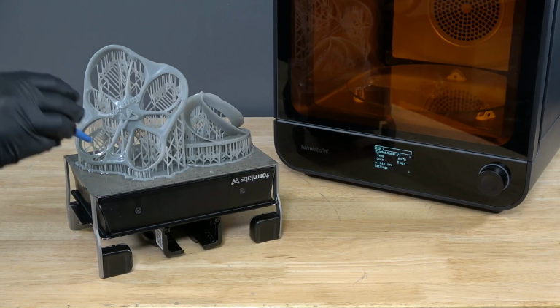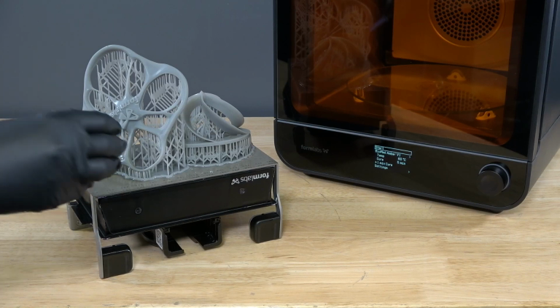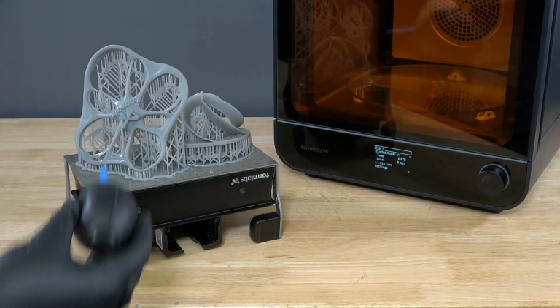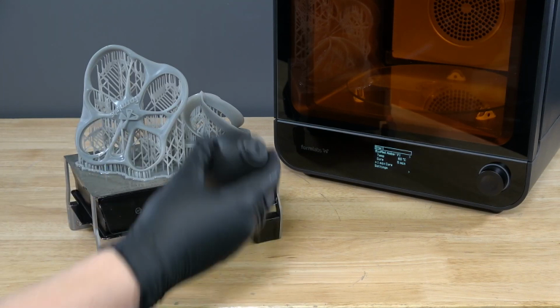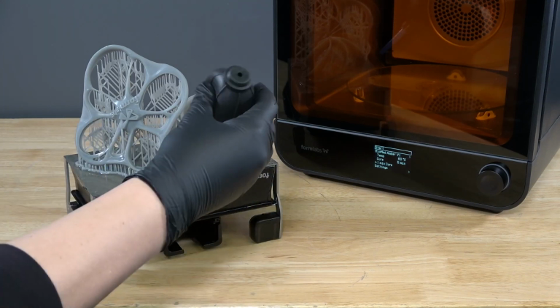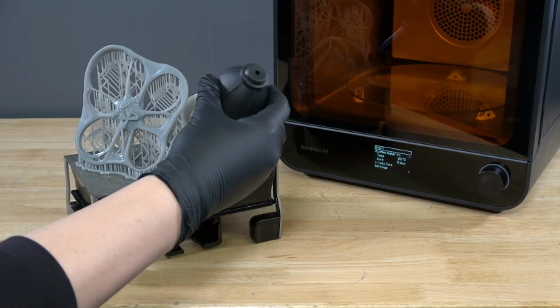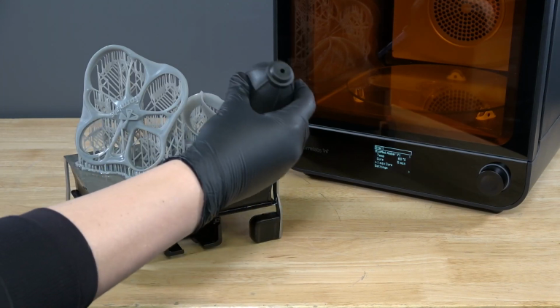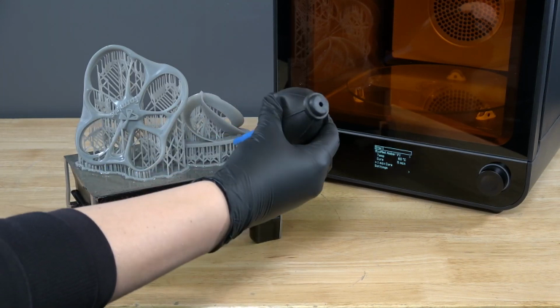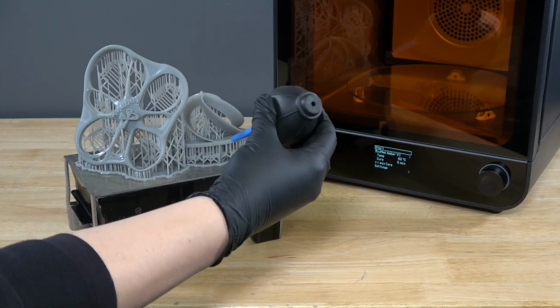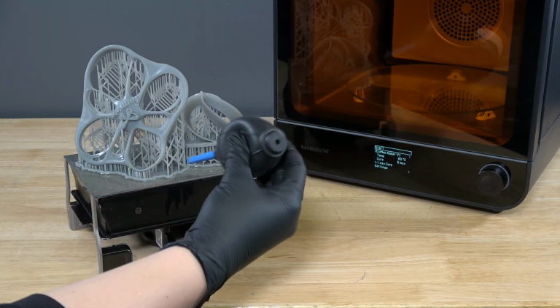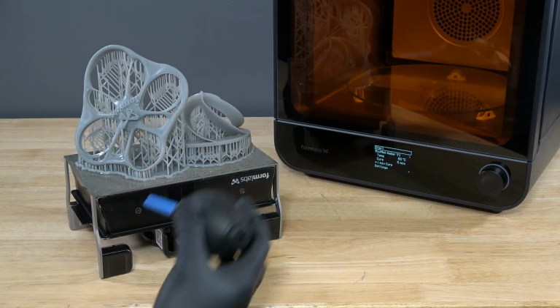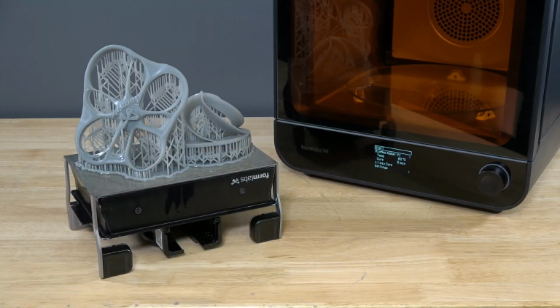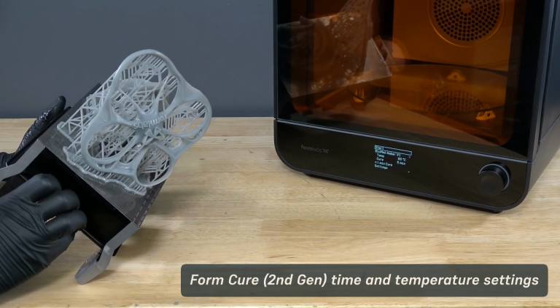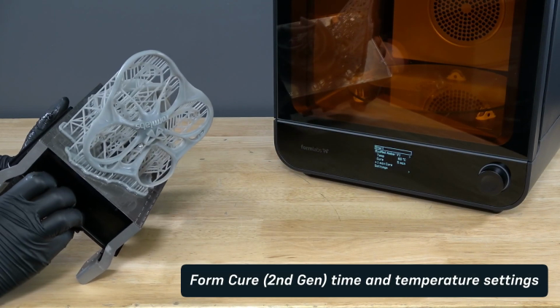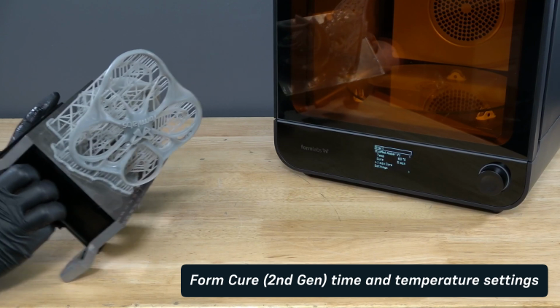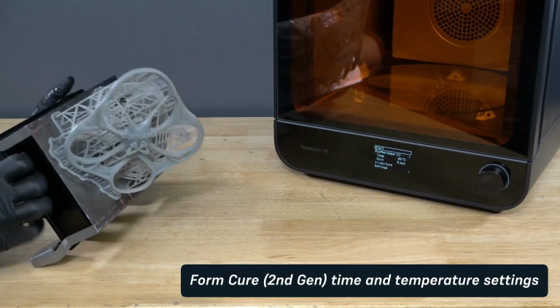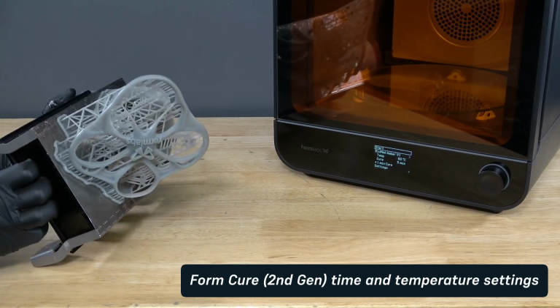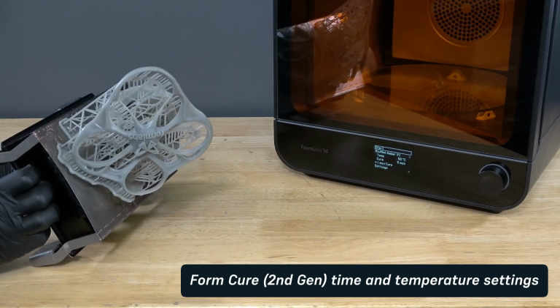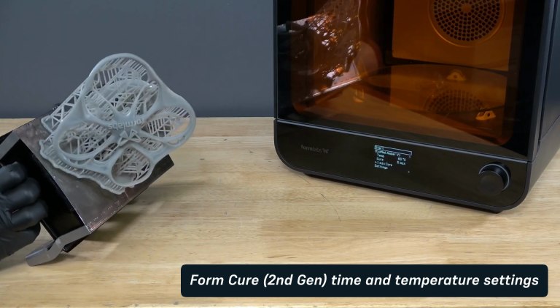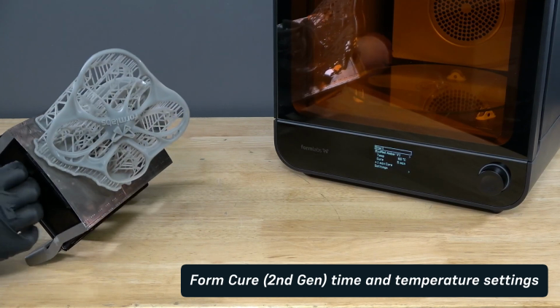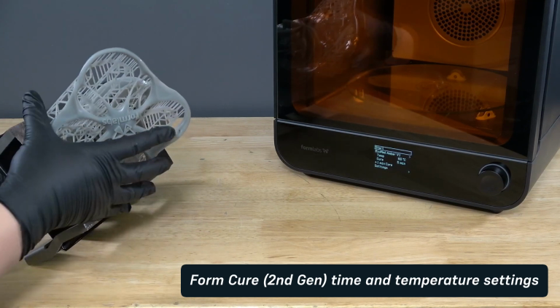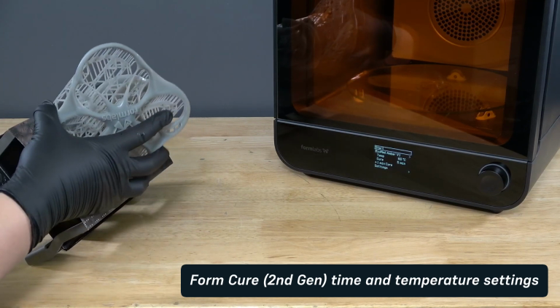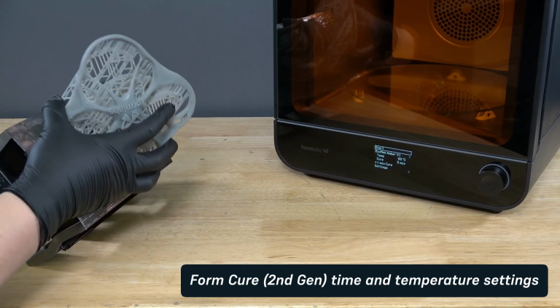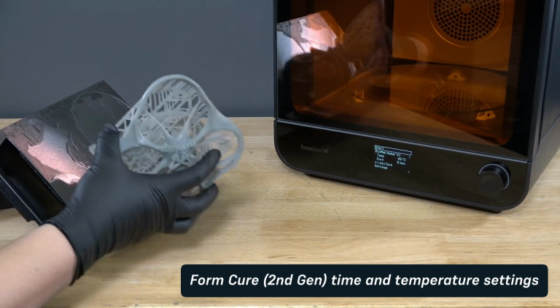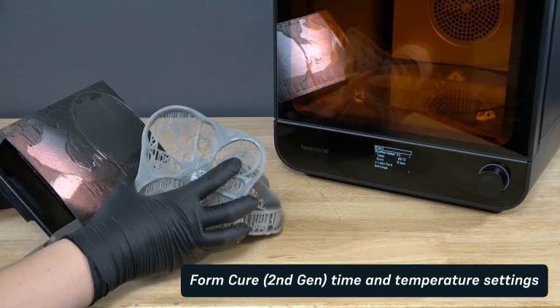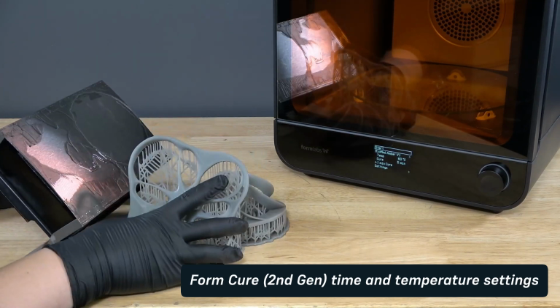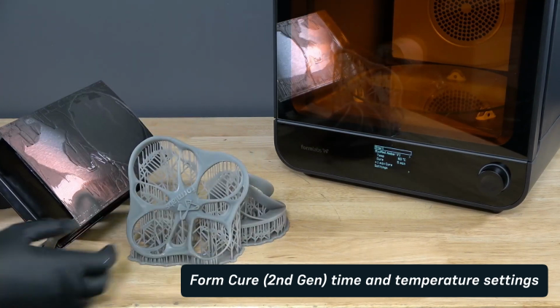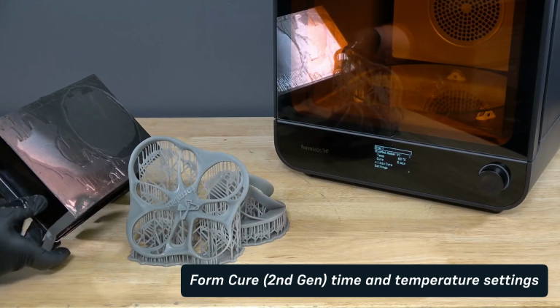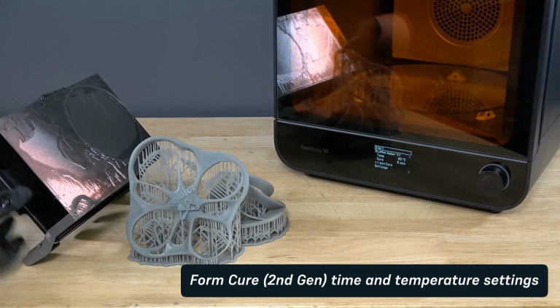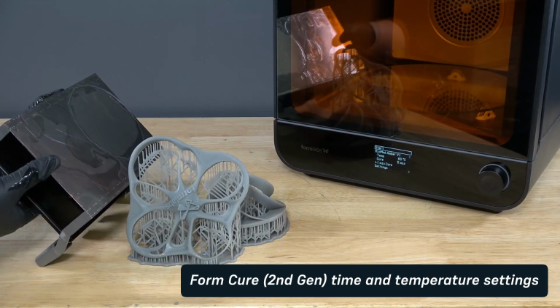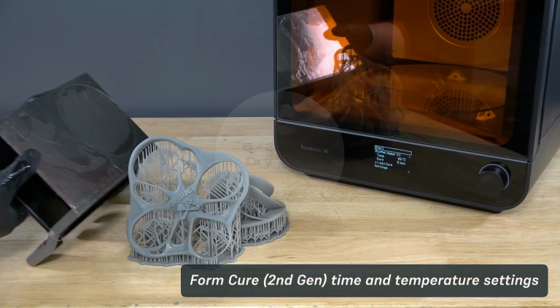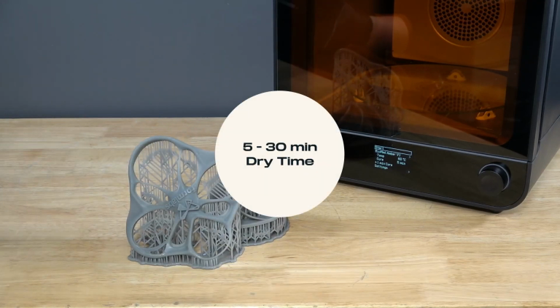Forced air, such as a fan or clean compressed air, may dry parts more quickly. Always consult the support article for FormCure 2nd generation time and temperature settings as a primary source of information for up-to-date post-cure settings.